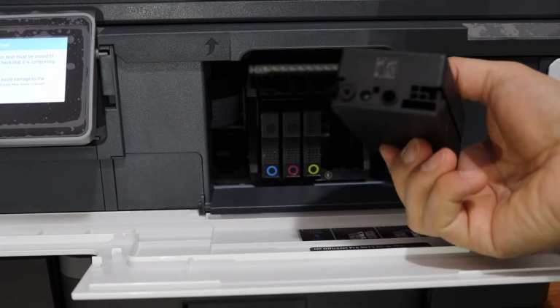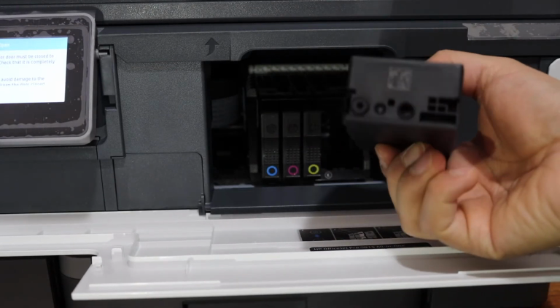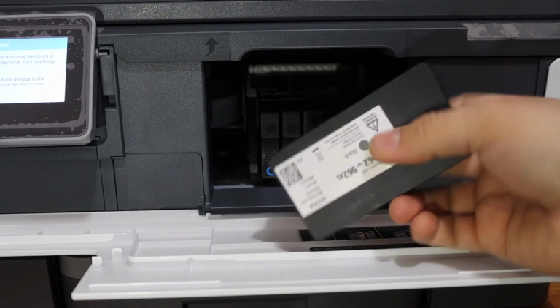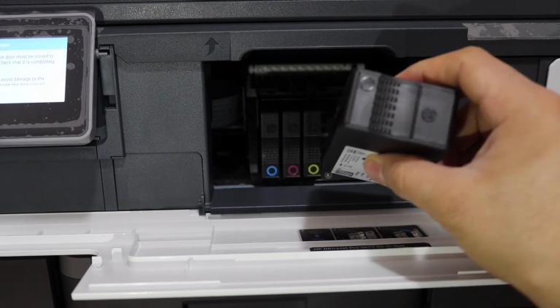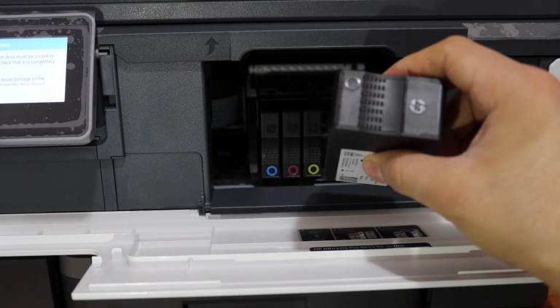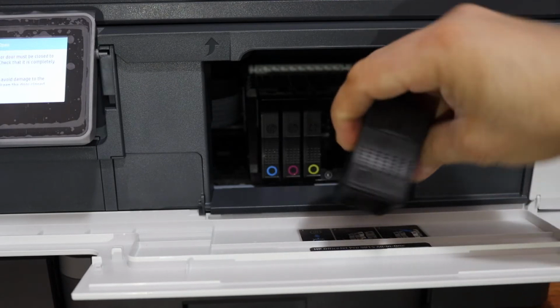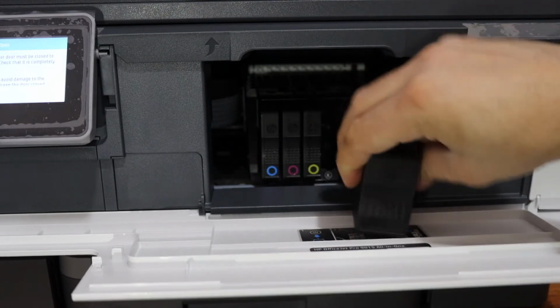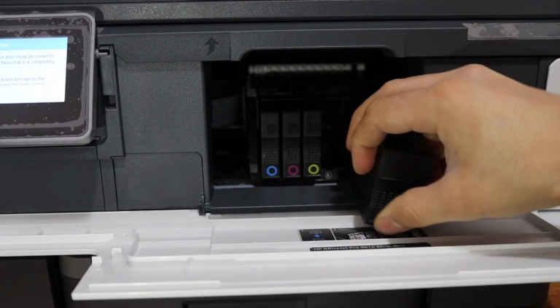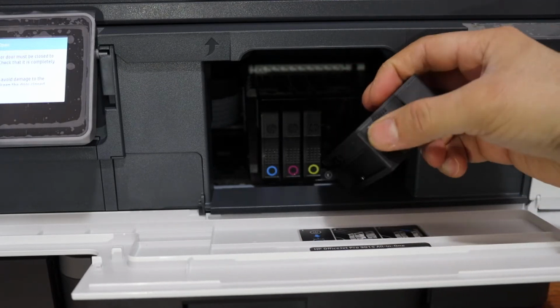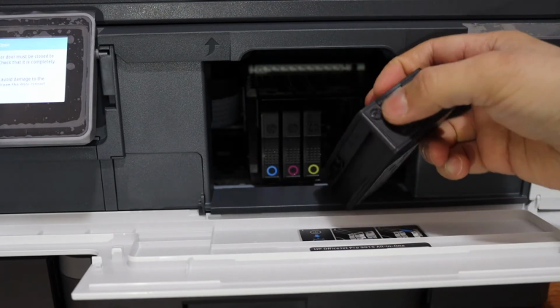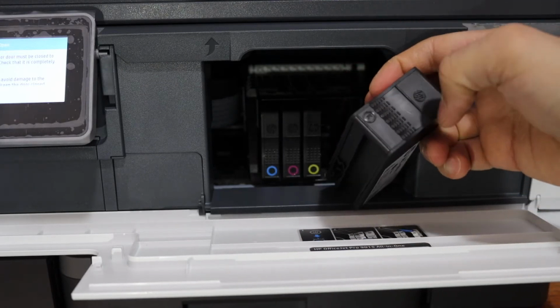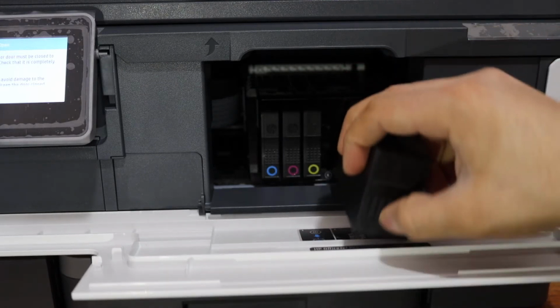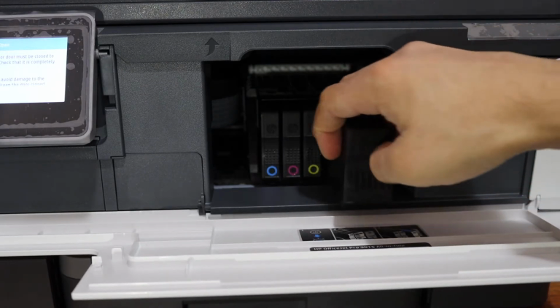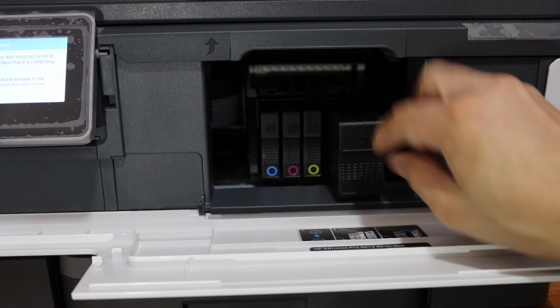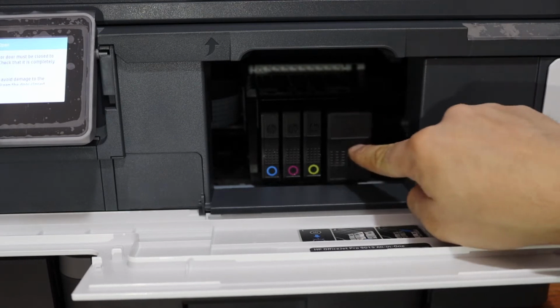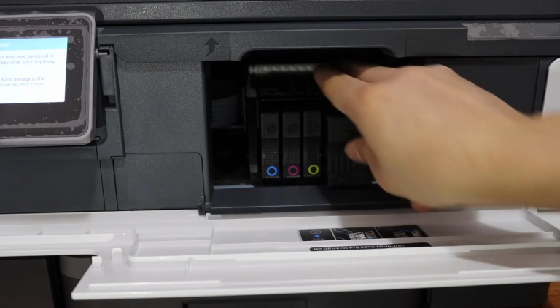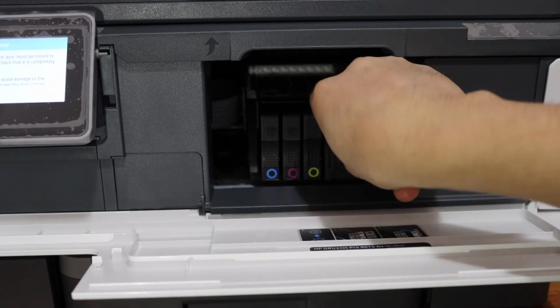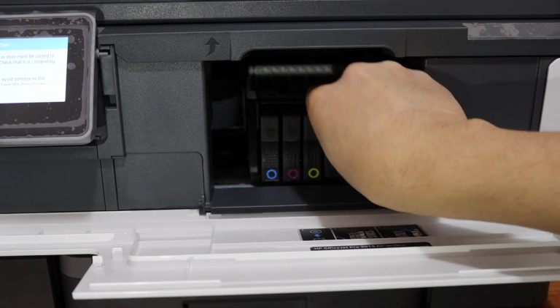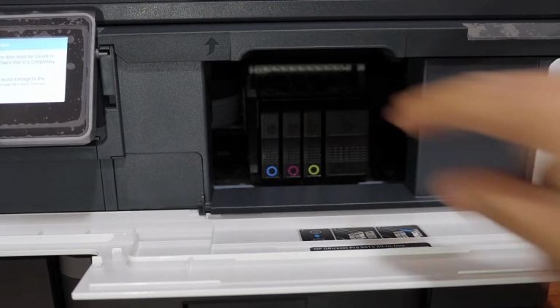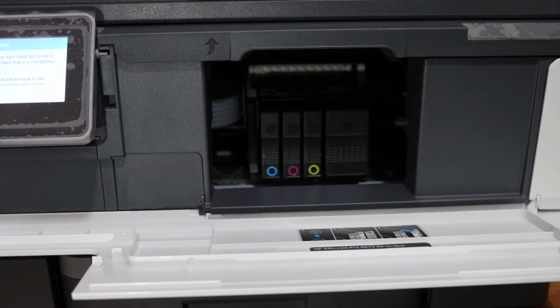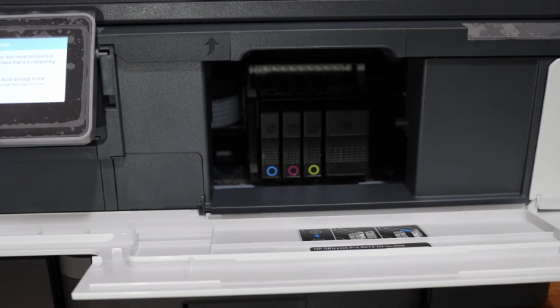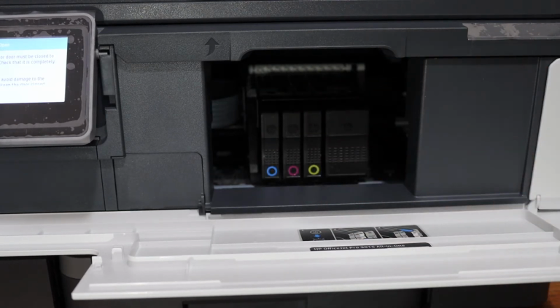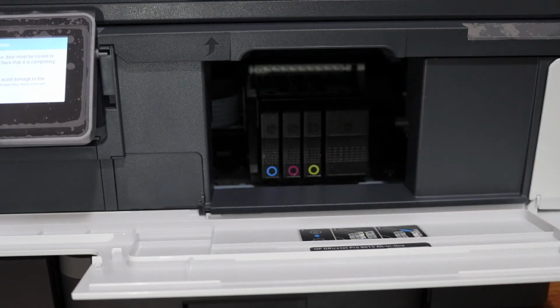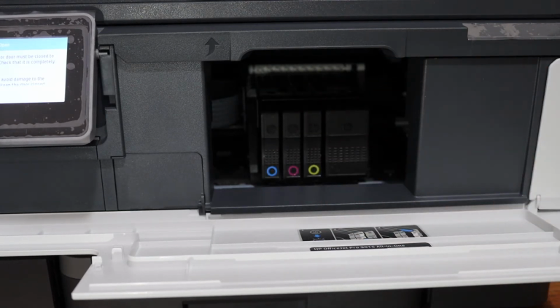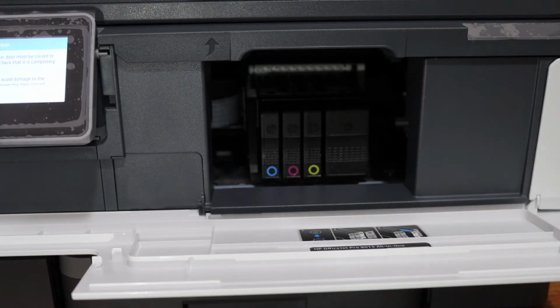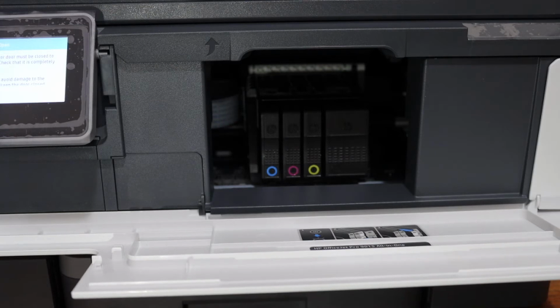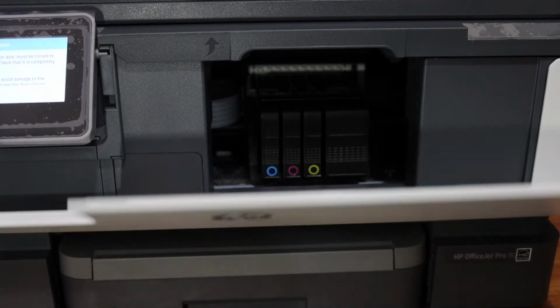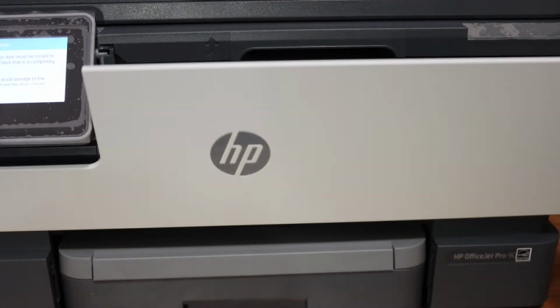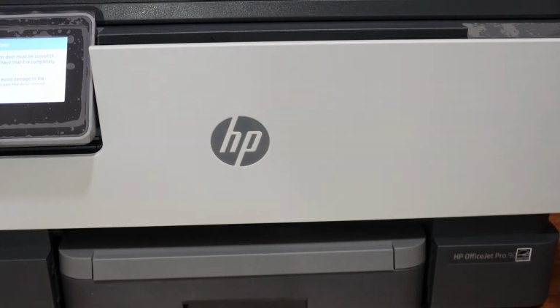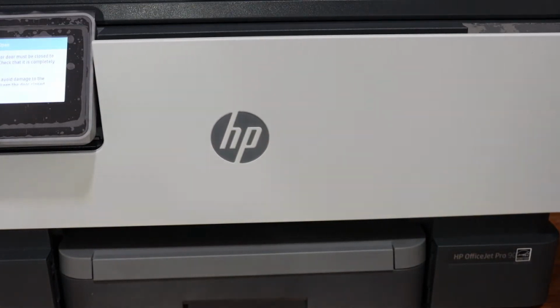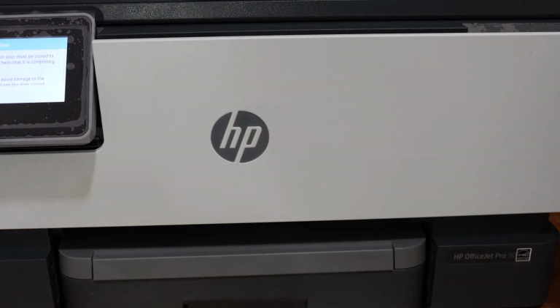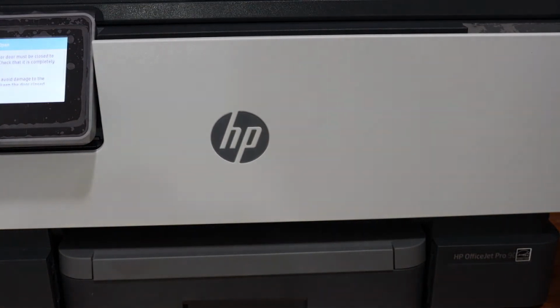Now for the black cartridge — here is the seal which is black in color at the bottom. Place it like this and your ink cartridges are all installed now. Close the ink cartridge chamber door and go to the screen.